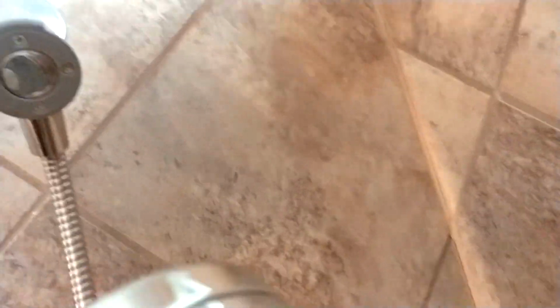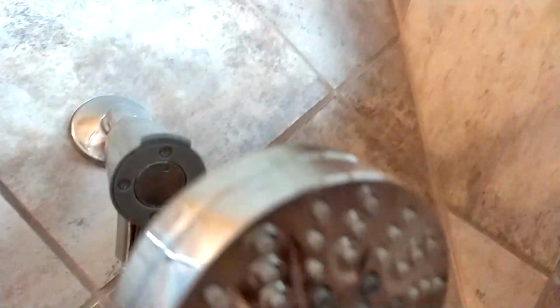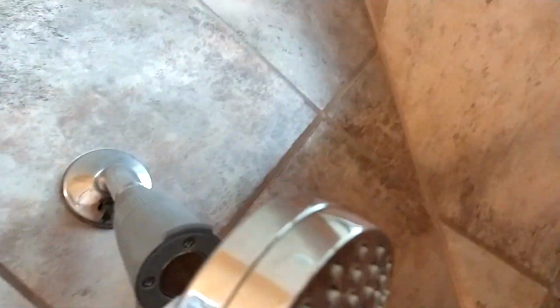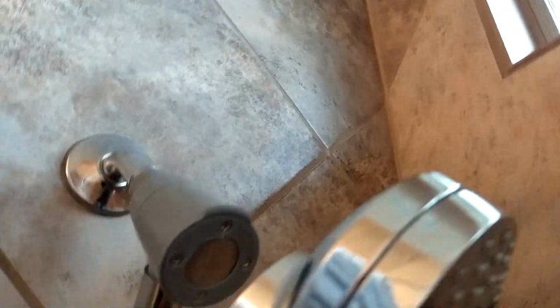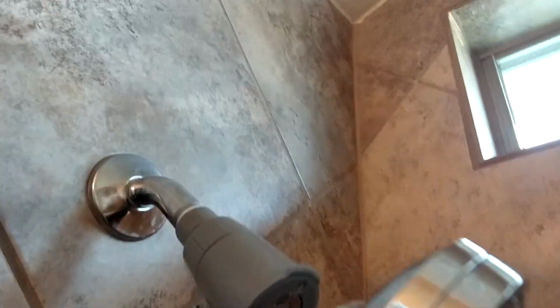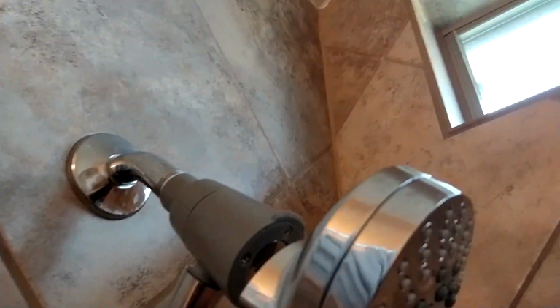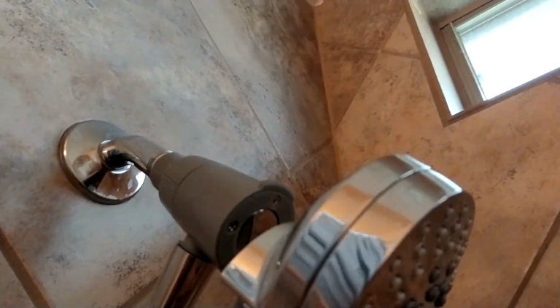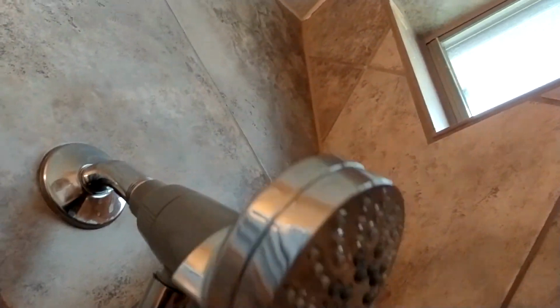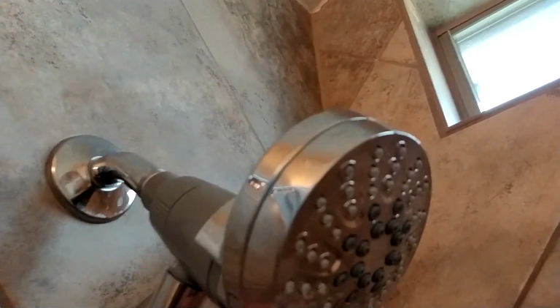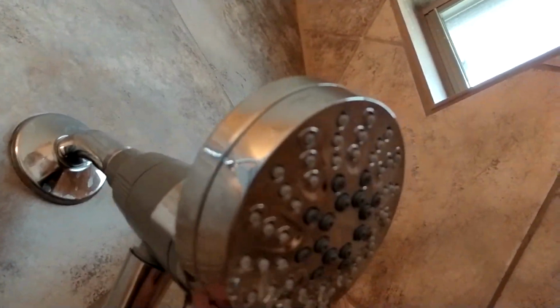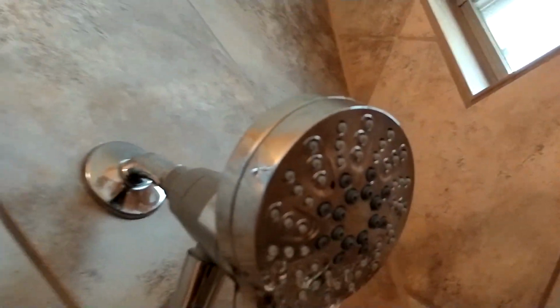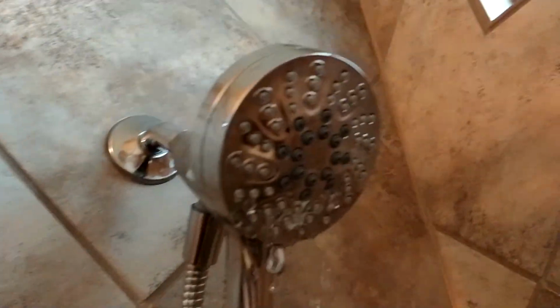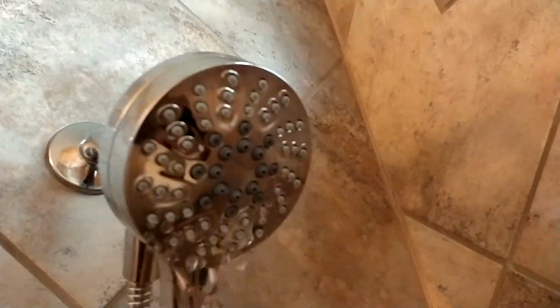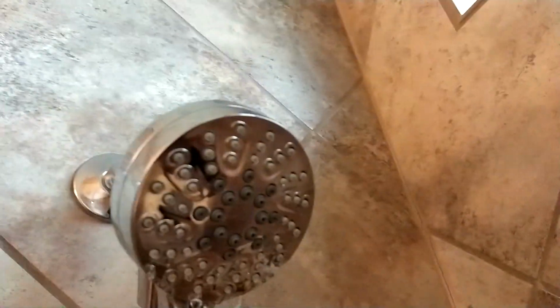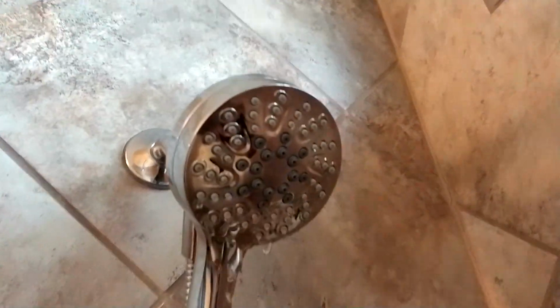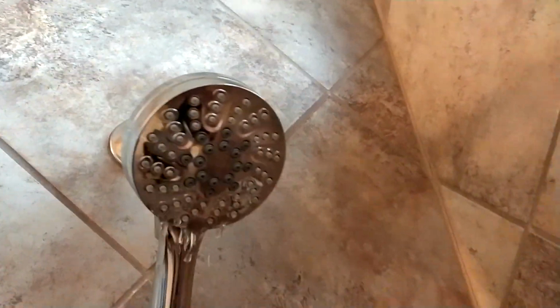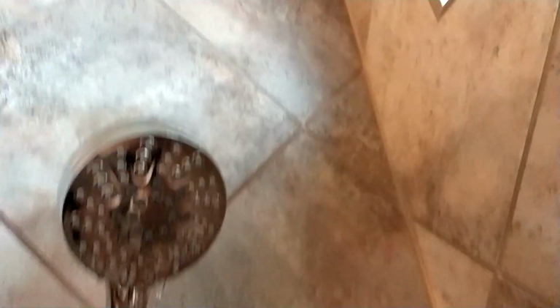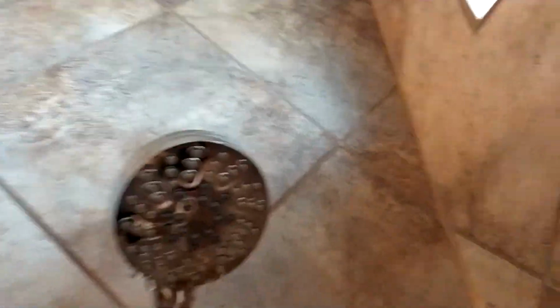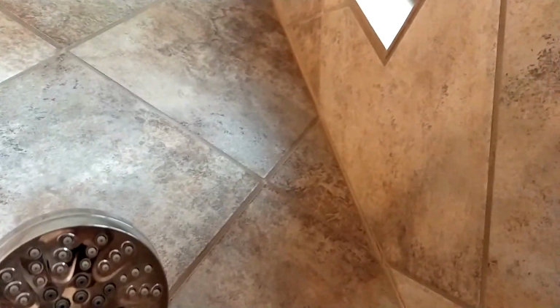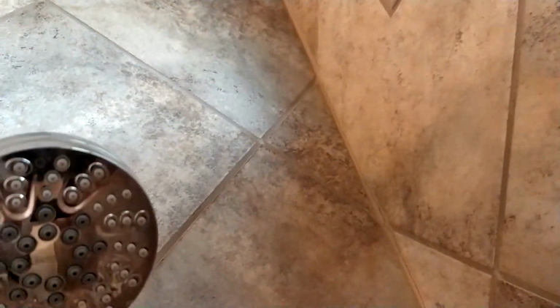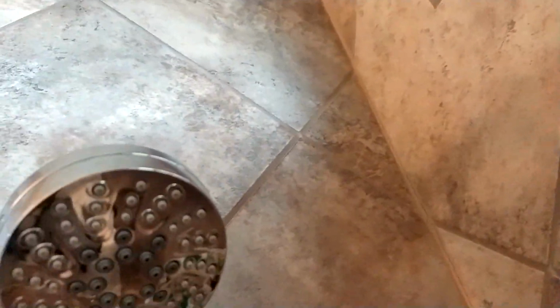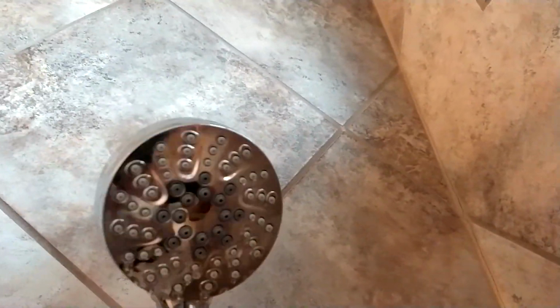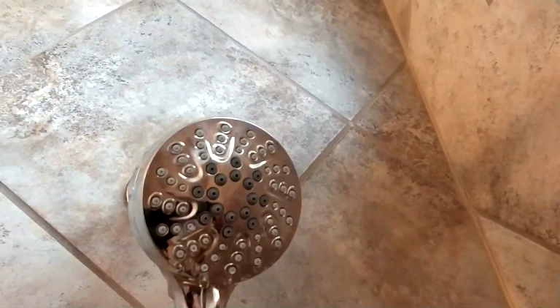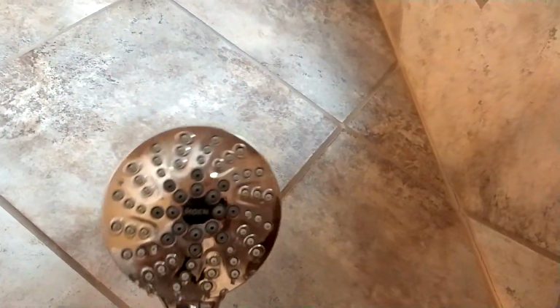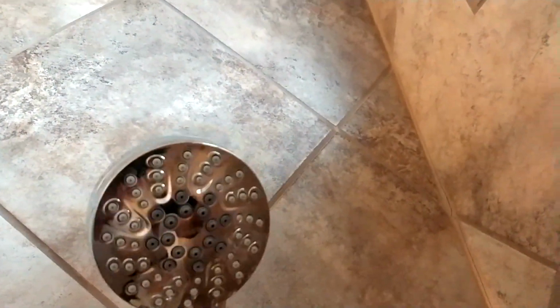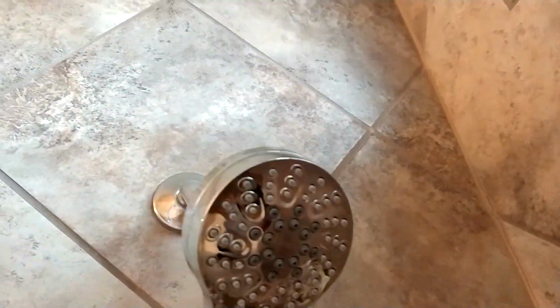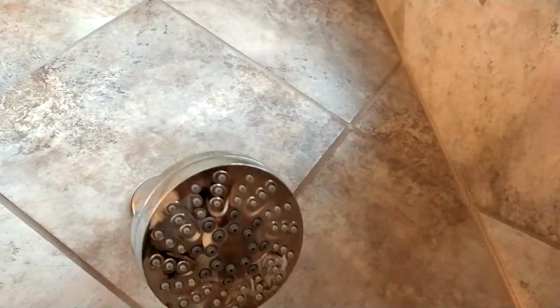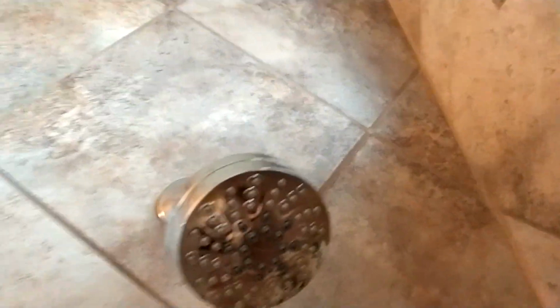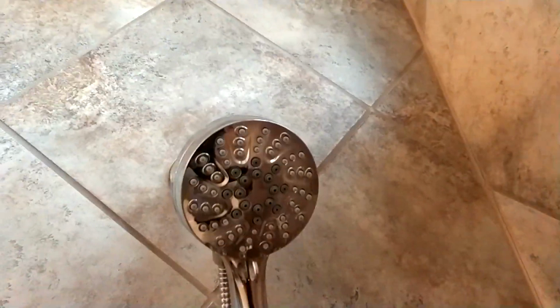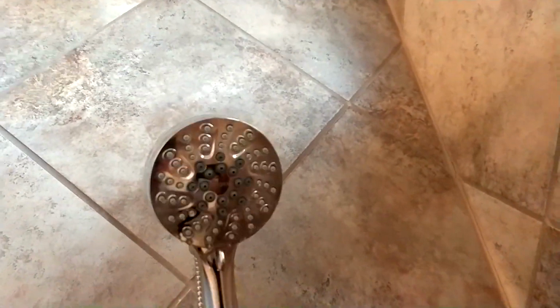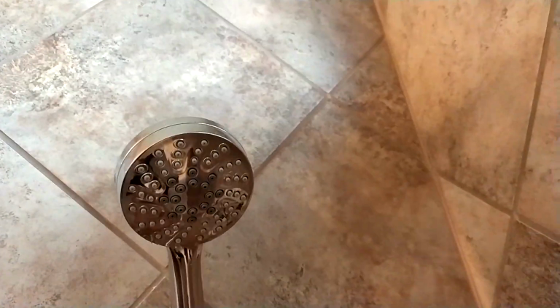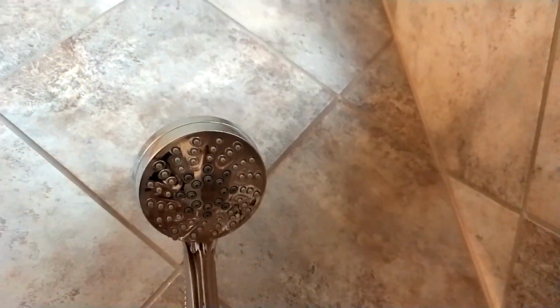Now I can attach it to the wall — that's it. Now it becomes like a shower unit. I can move it the way I want, and the shower will work.